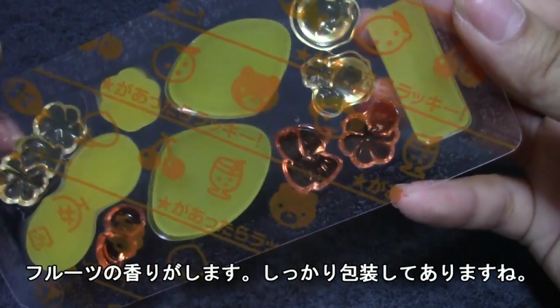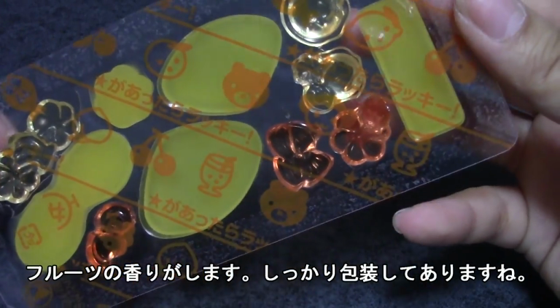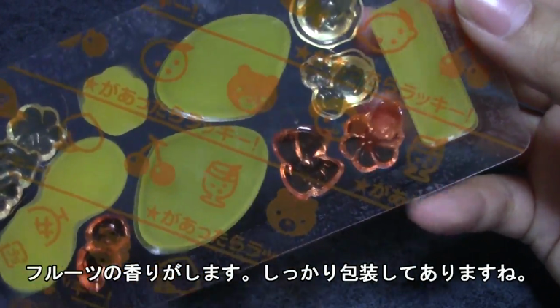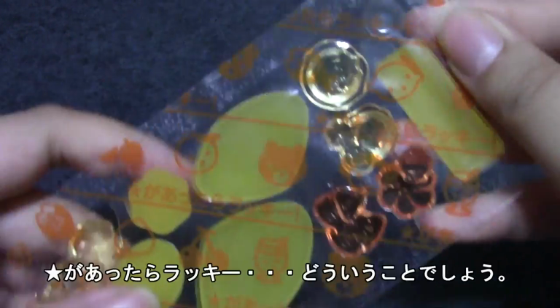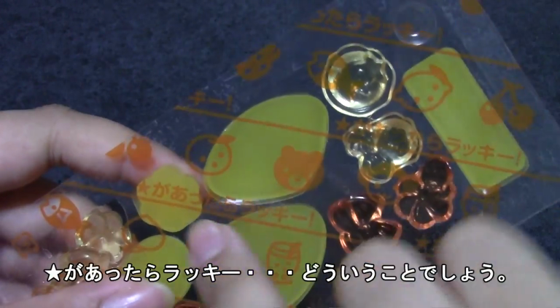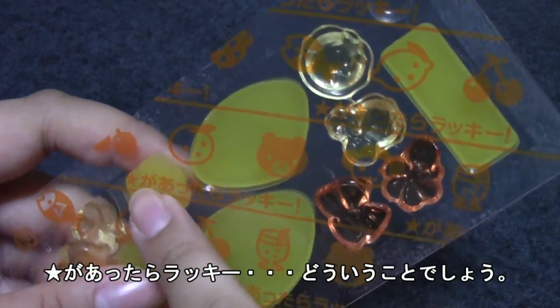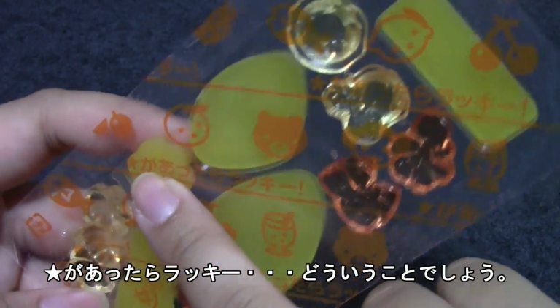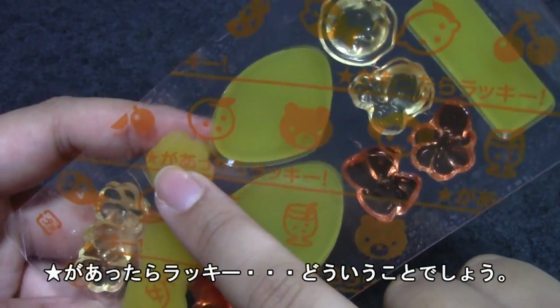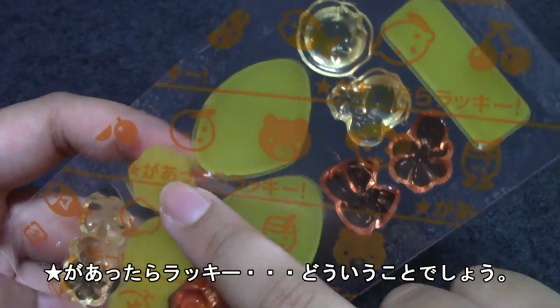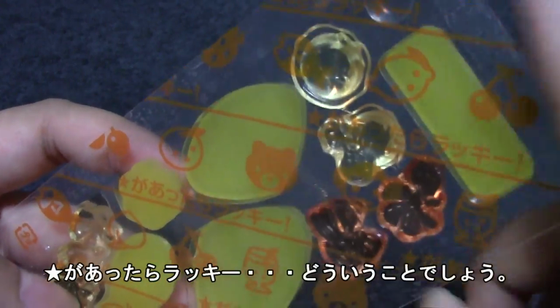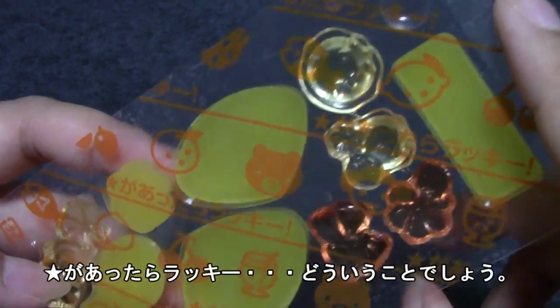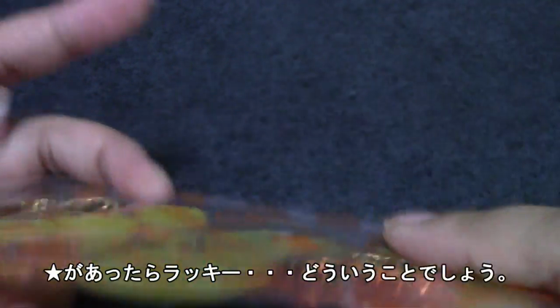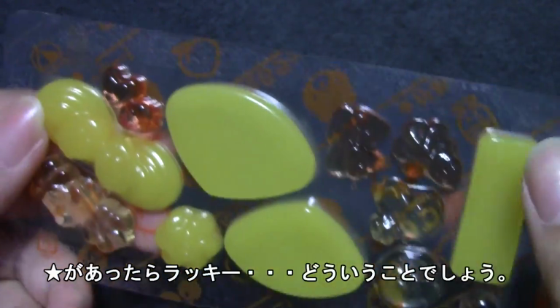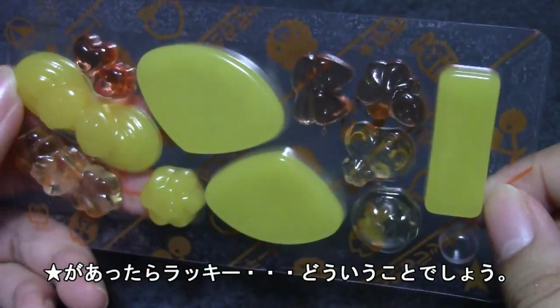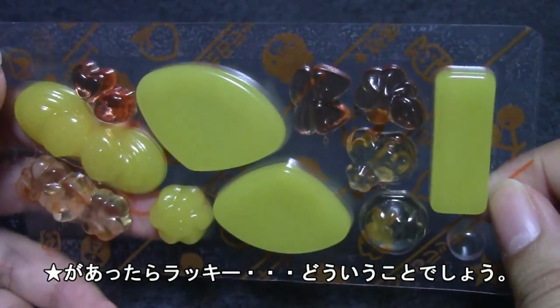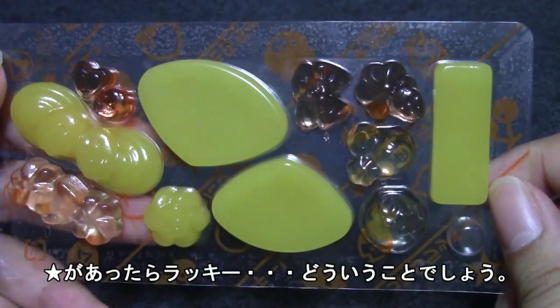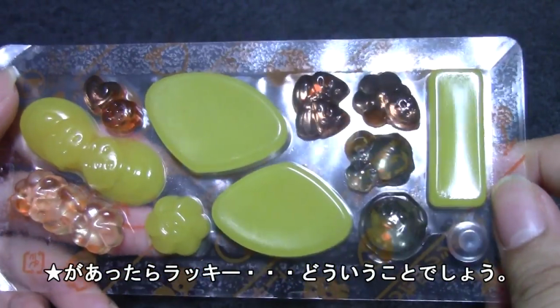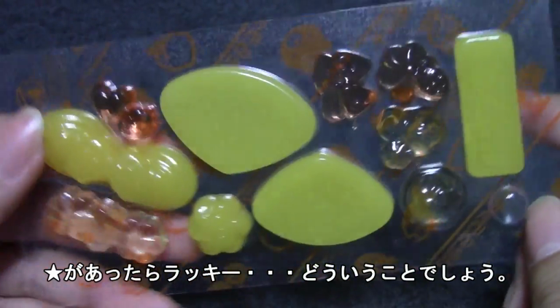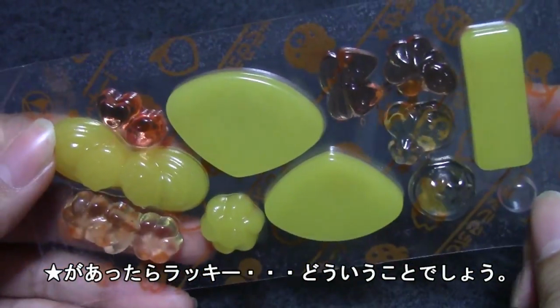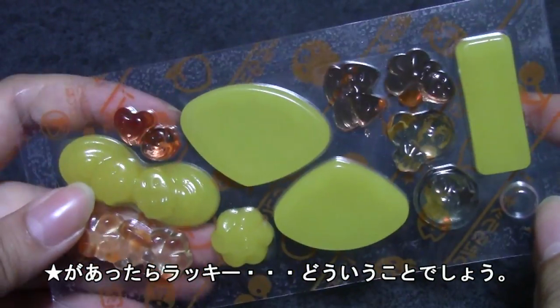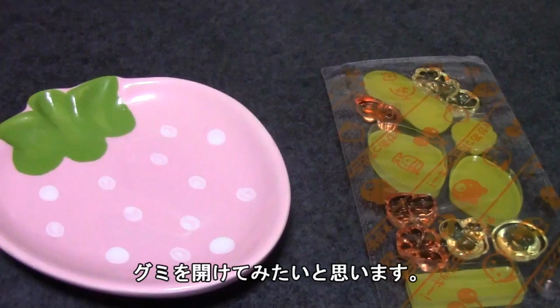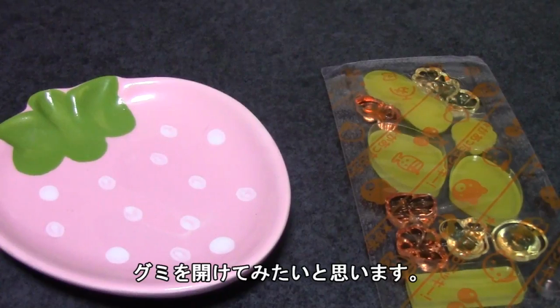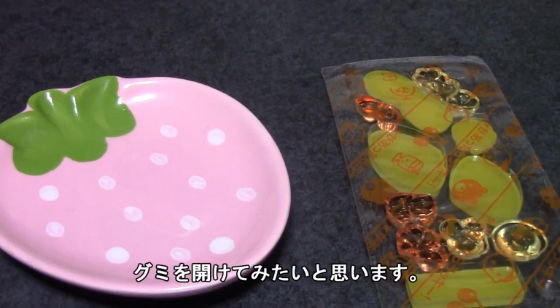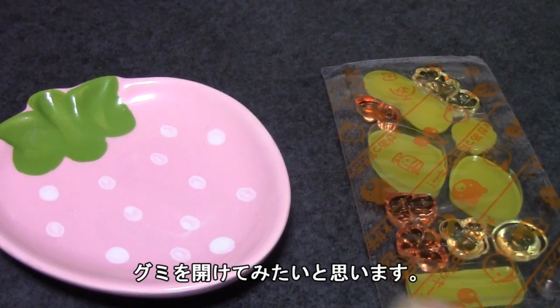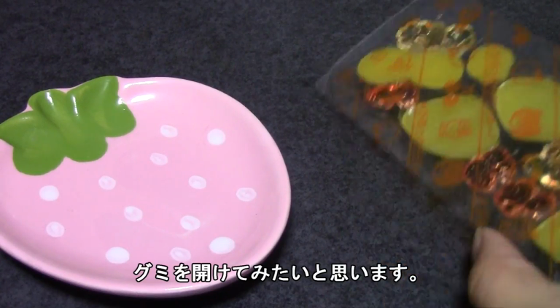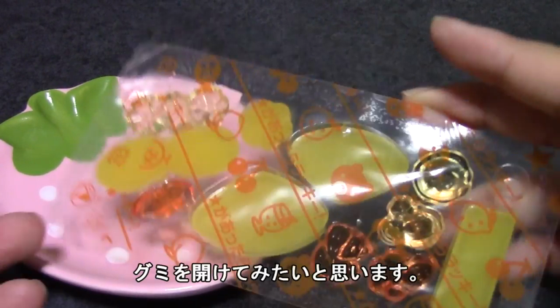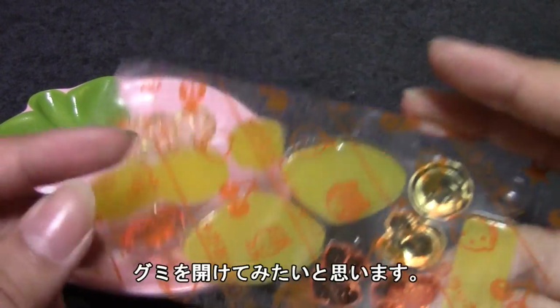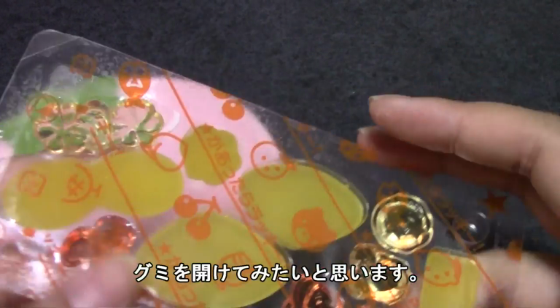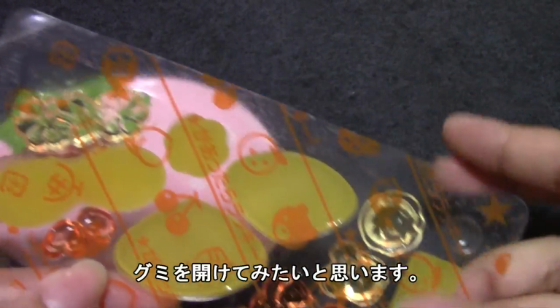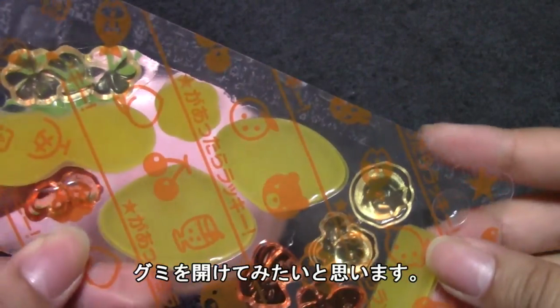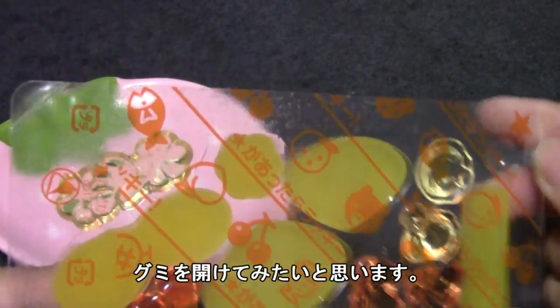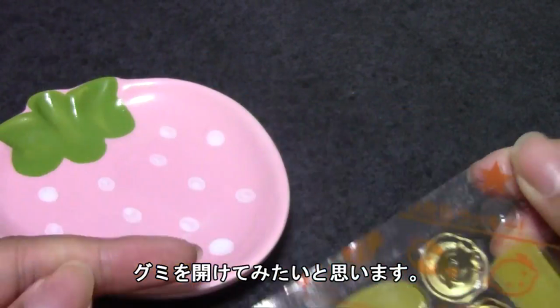It says if there is a star in here, you are lucky. I'm not sure what that means, but I don't see a star, so I guess I'm not lucky. I have a little plate here and I will open up the gummies and try to make some sweets with them.